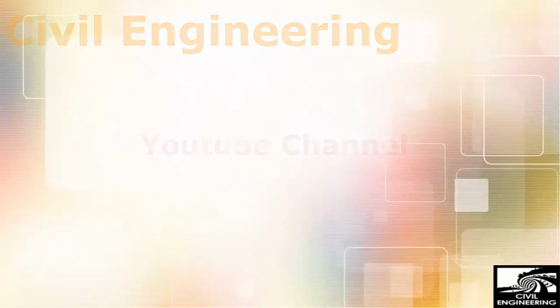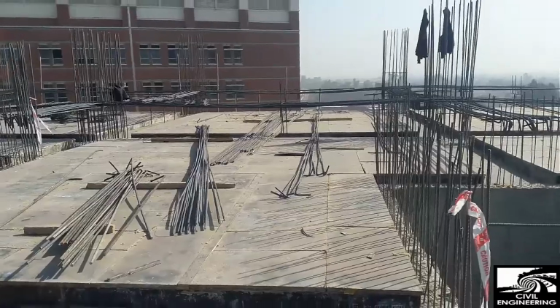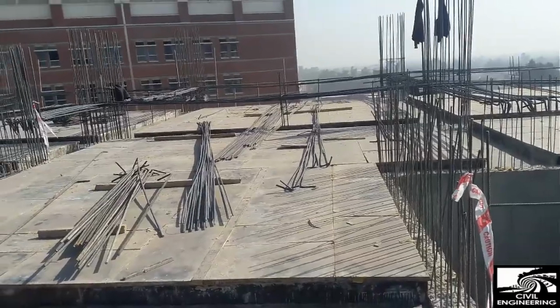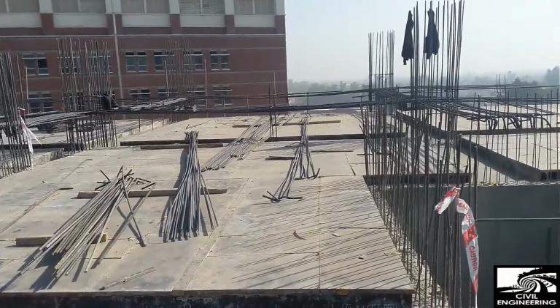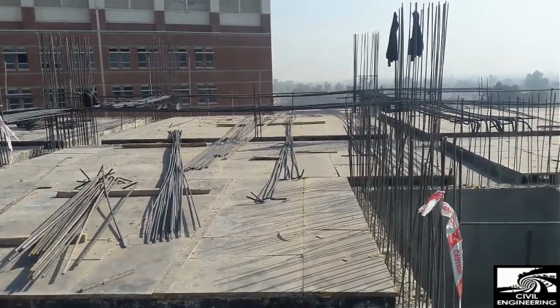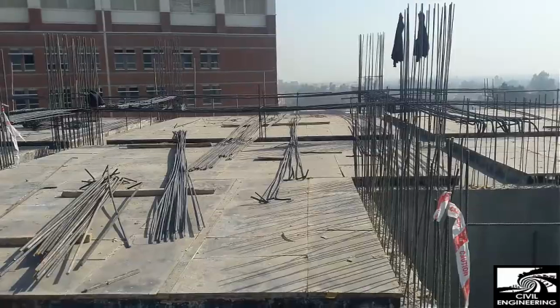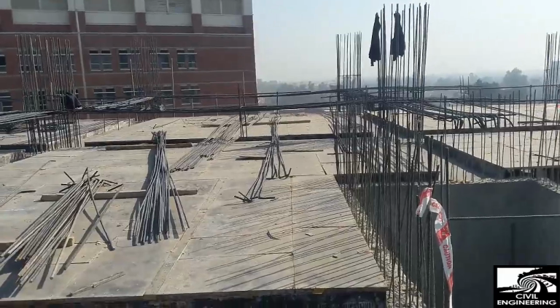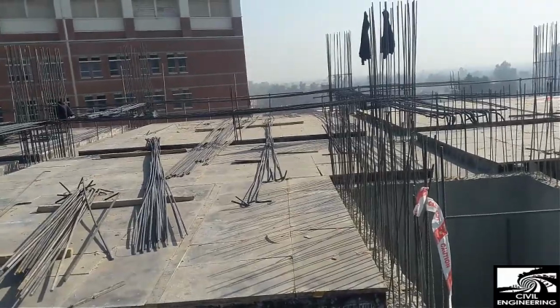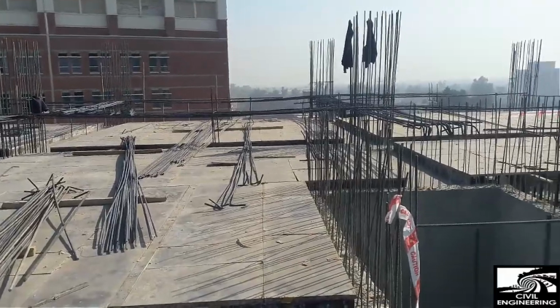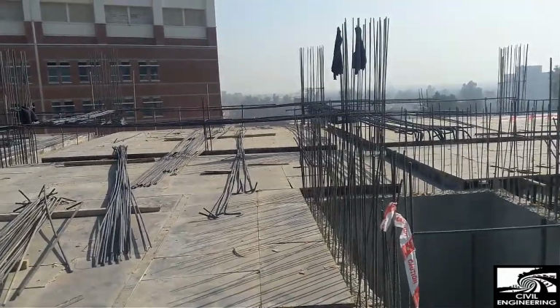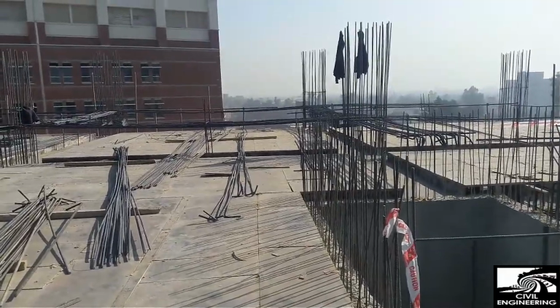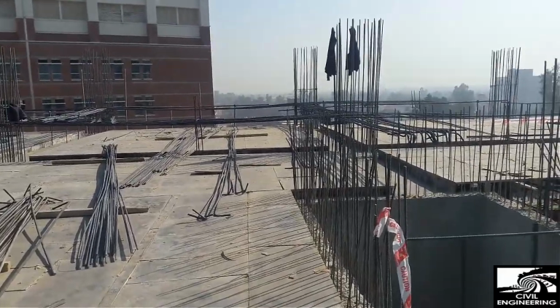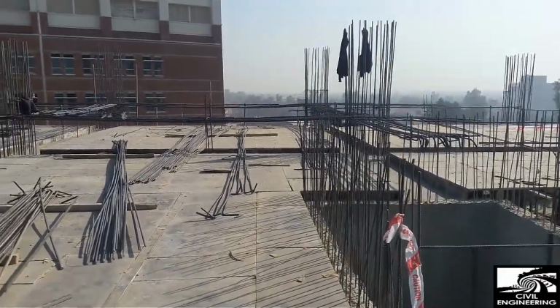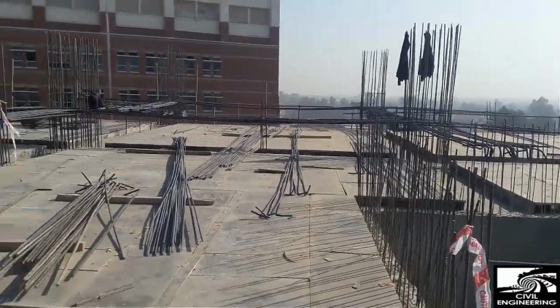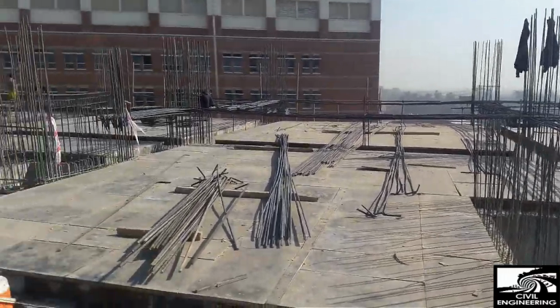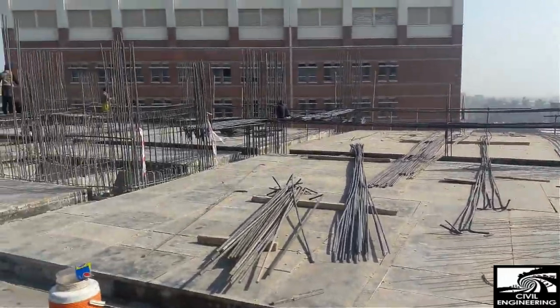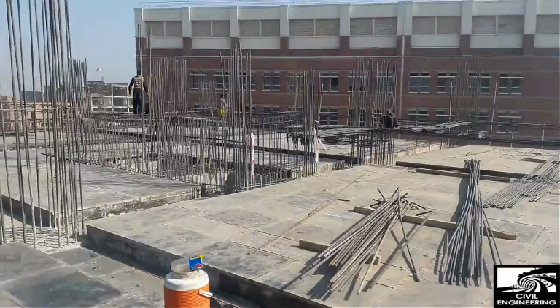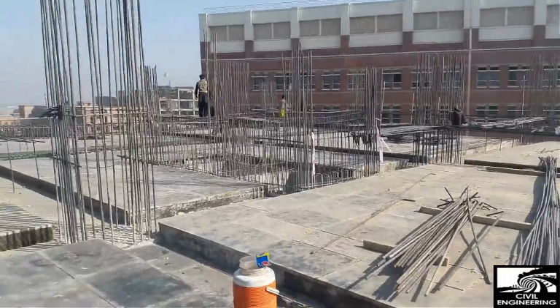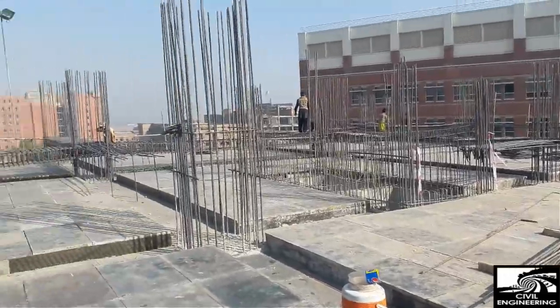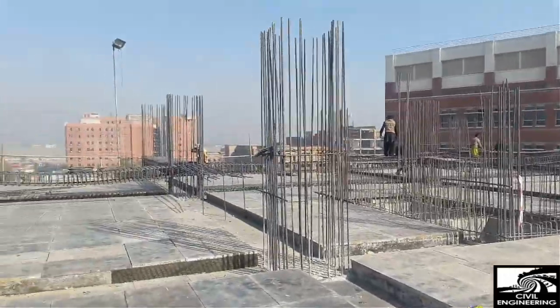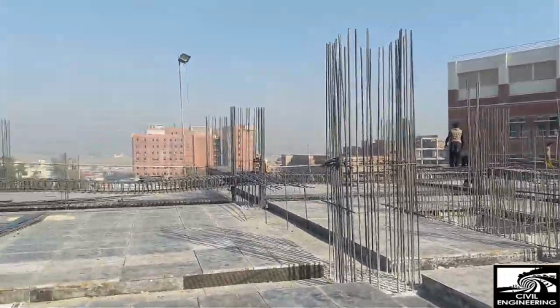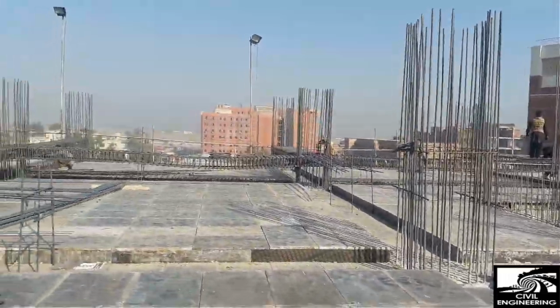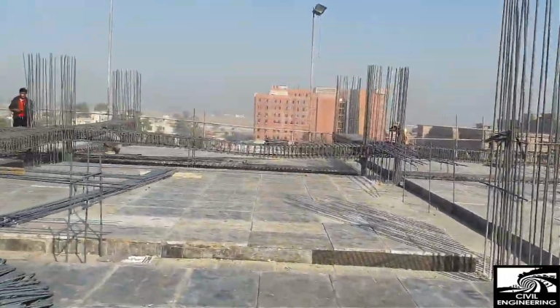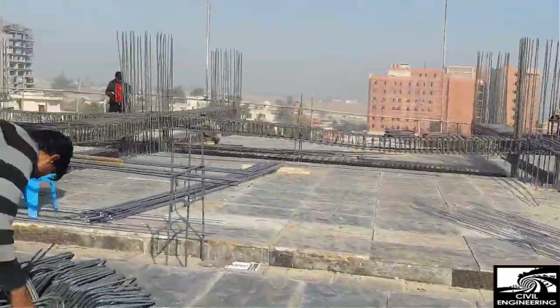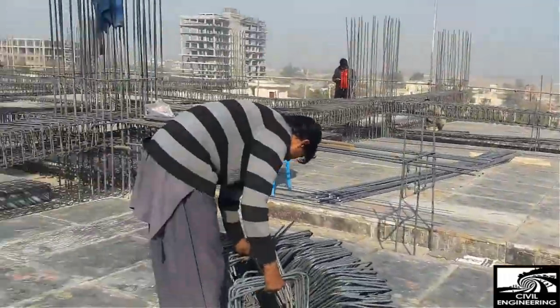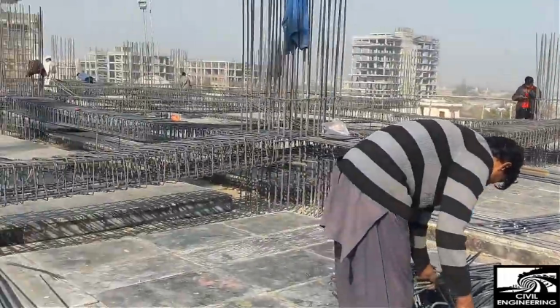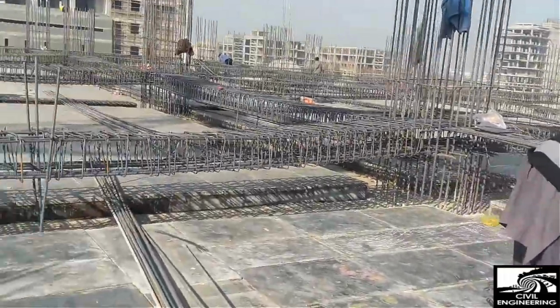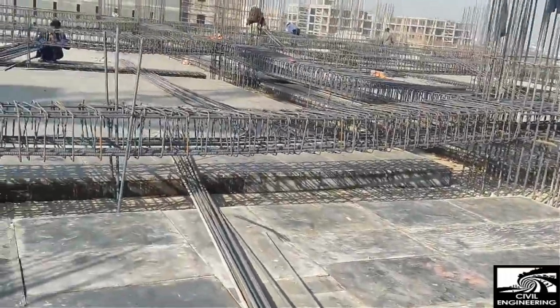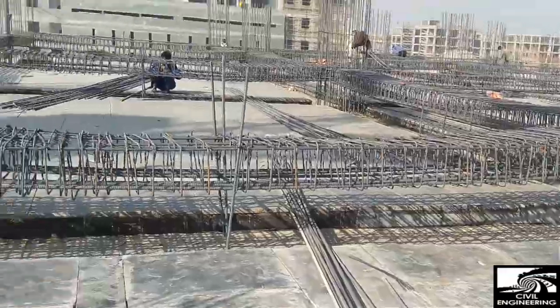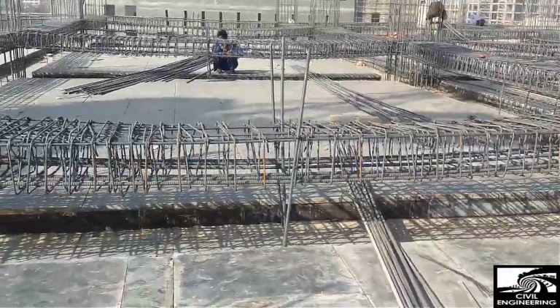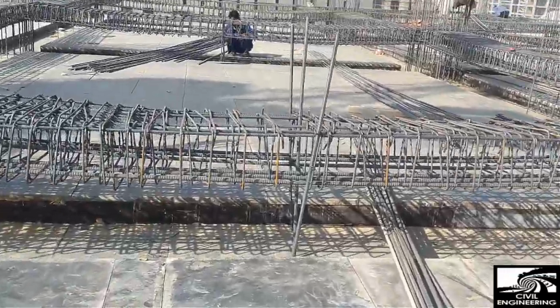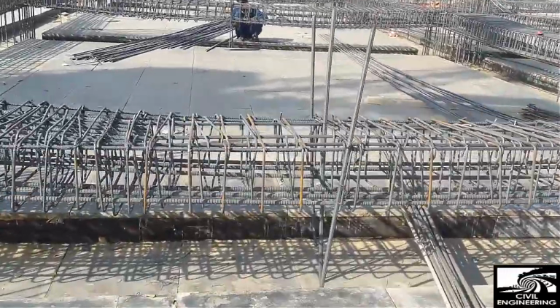We are in a fourth story building and it's a sixth floor under construction. You can clearly see the beam reinforcement is going on. Now let's go and have a closer look at the beam reinforcement.